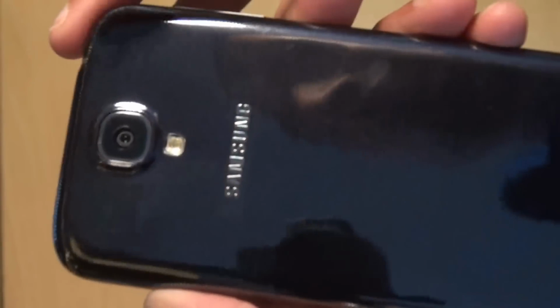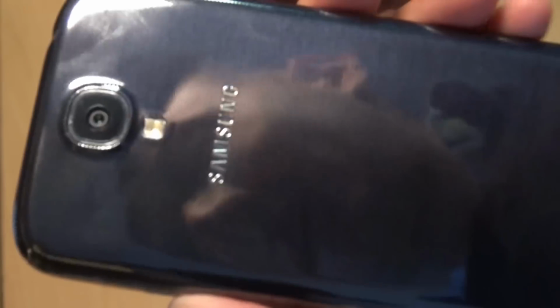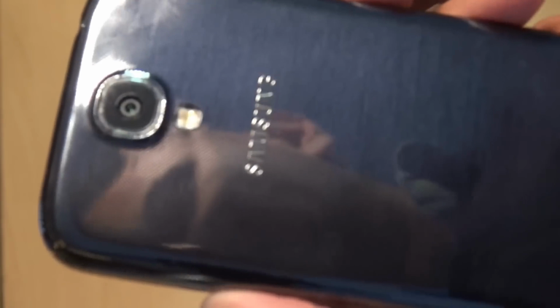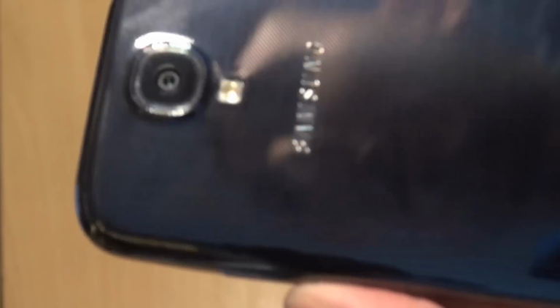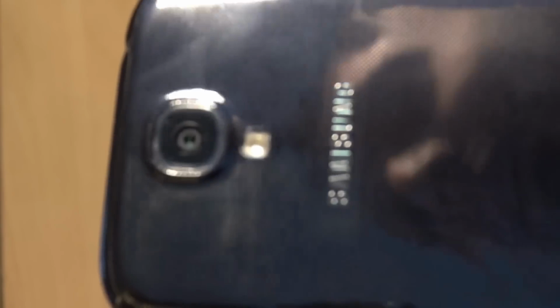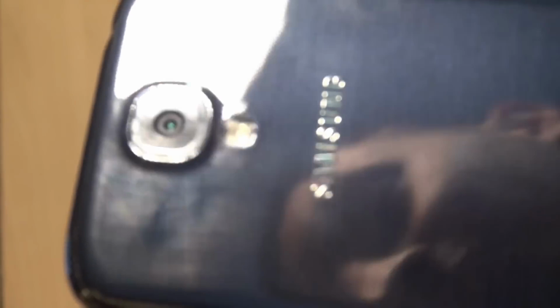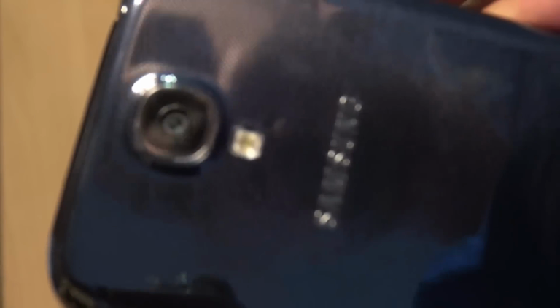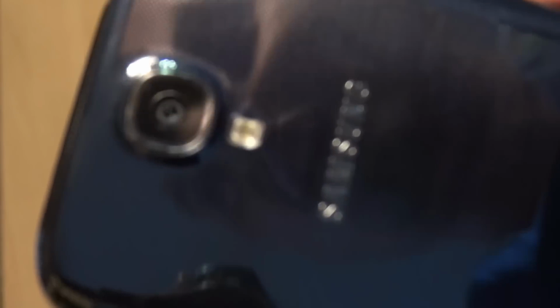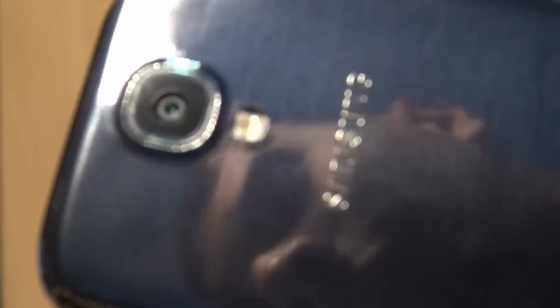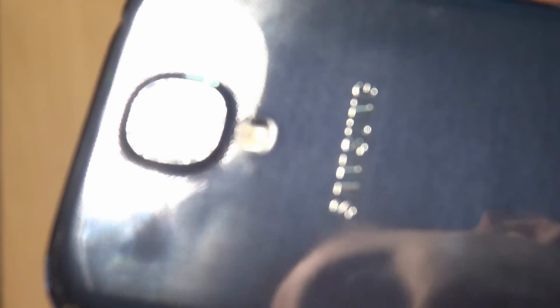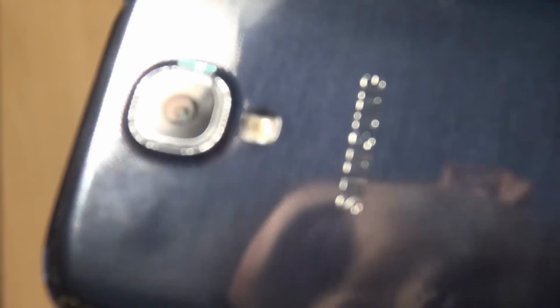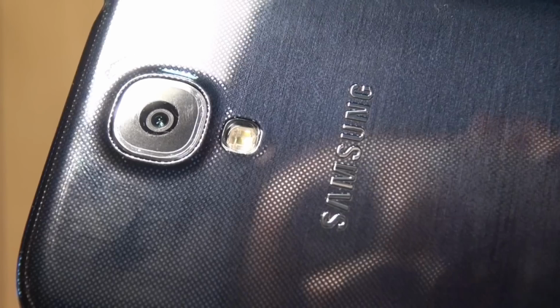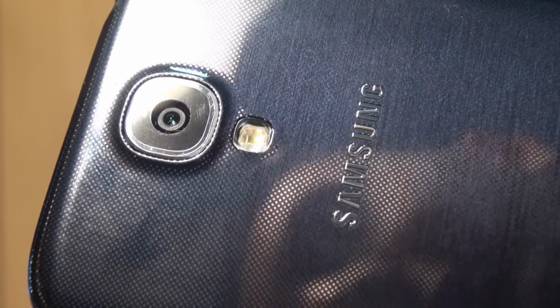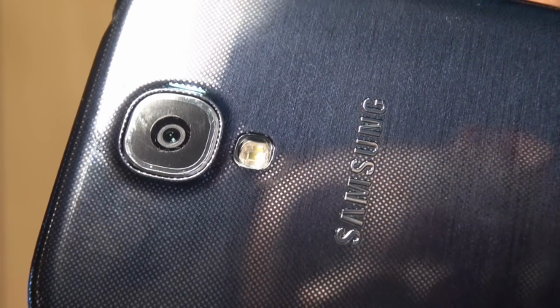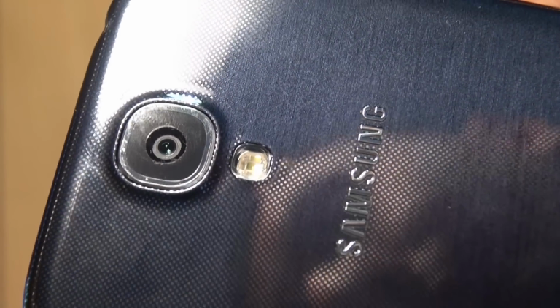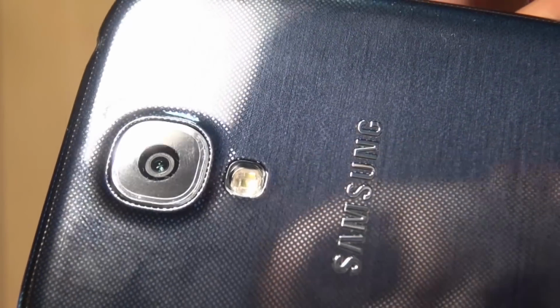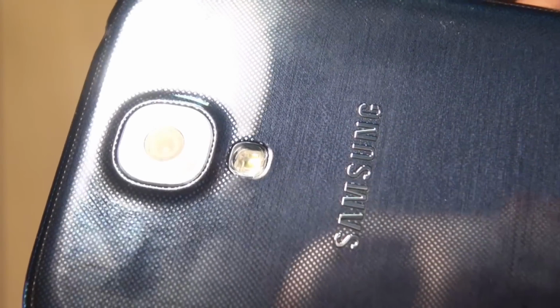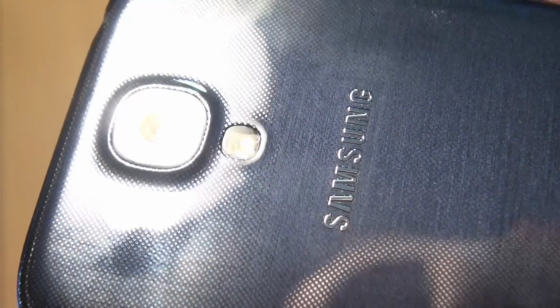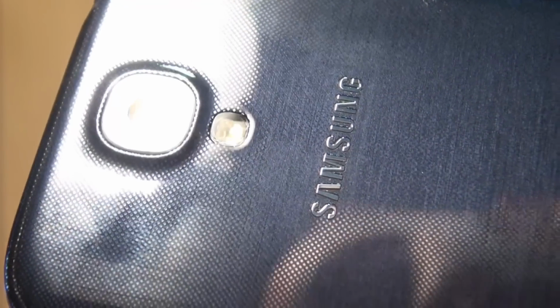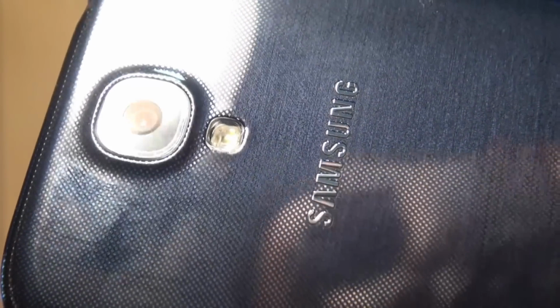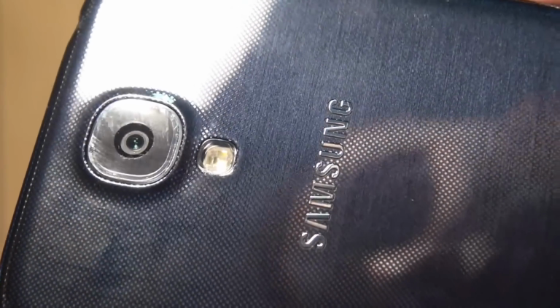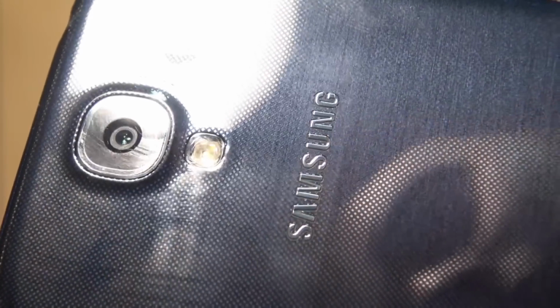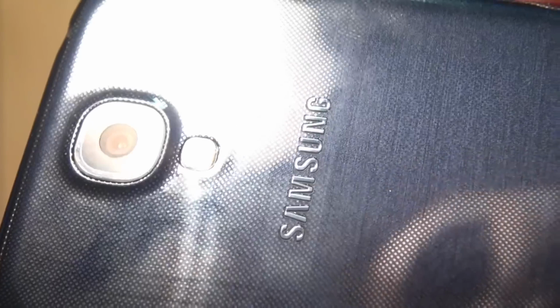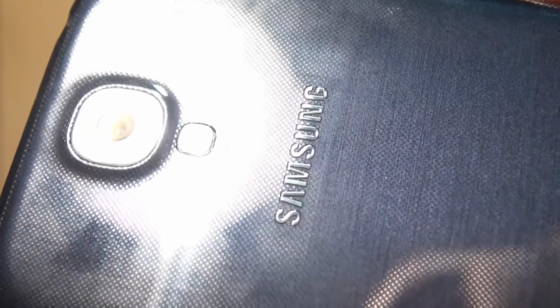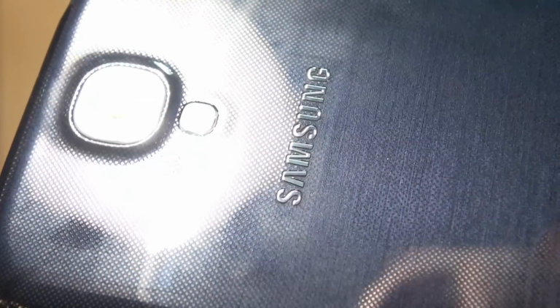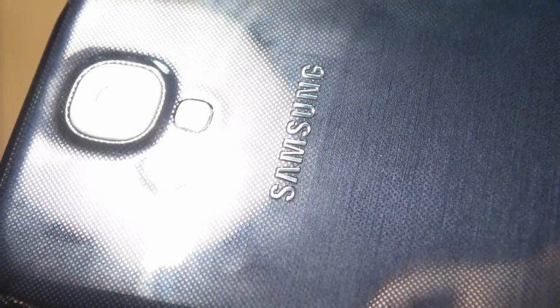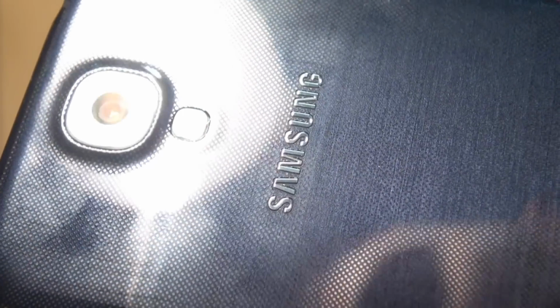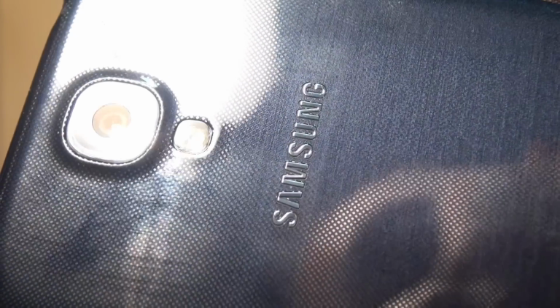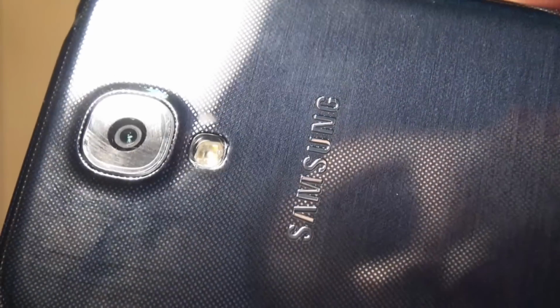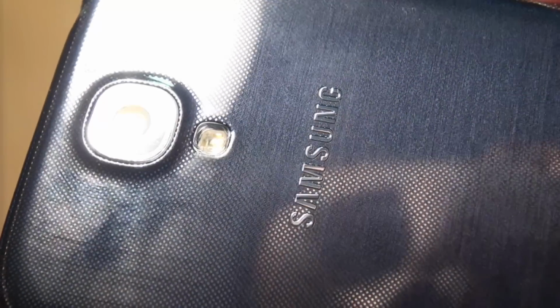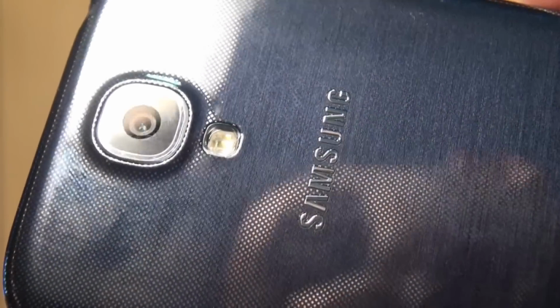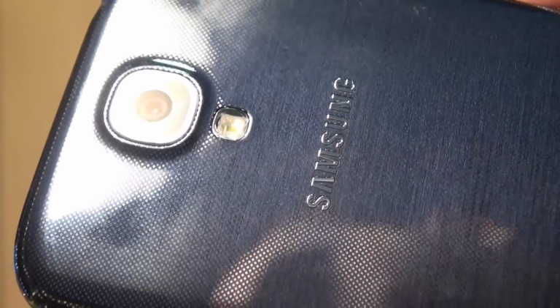Just bring that in a little bit closer so that you can get a feel for the material used. Once that focuses in a little bit, you should be able to see the glossiness of the back cover and that diamond effect running through that black material.